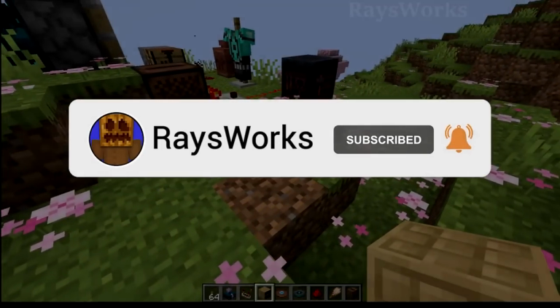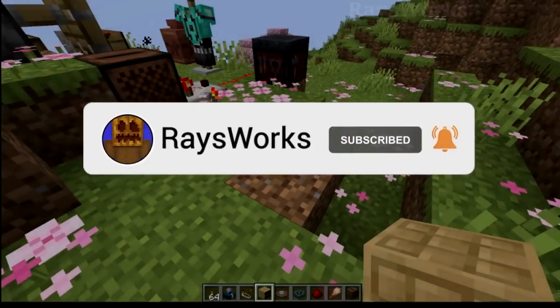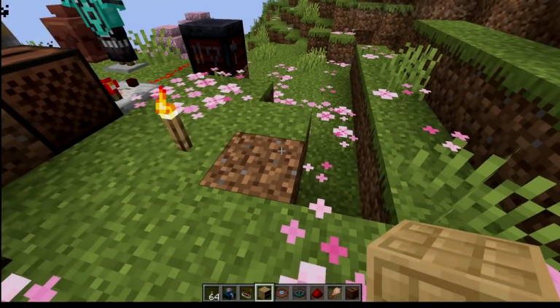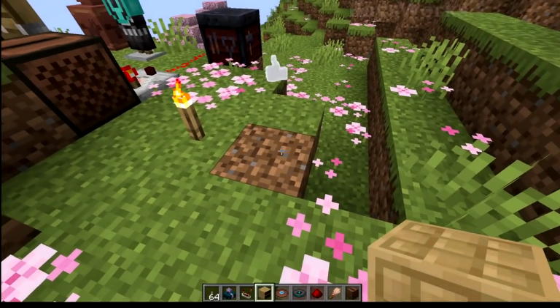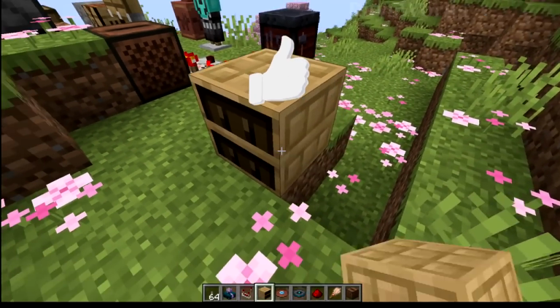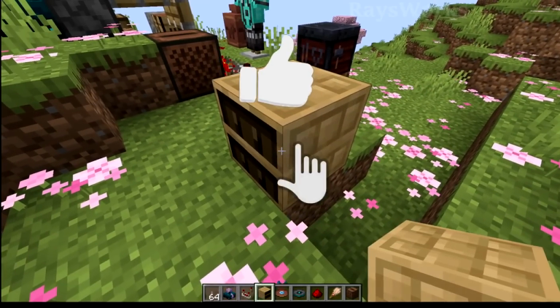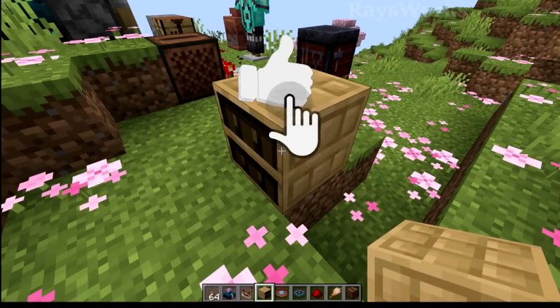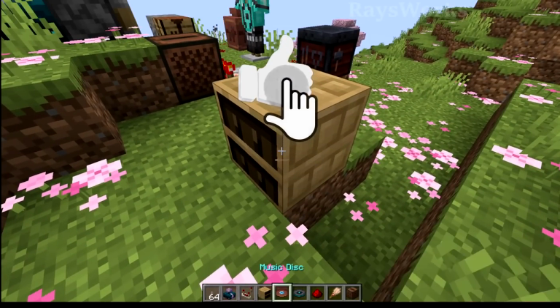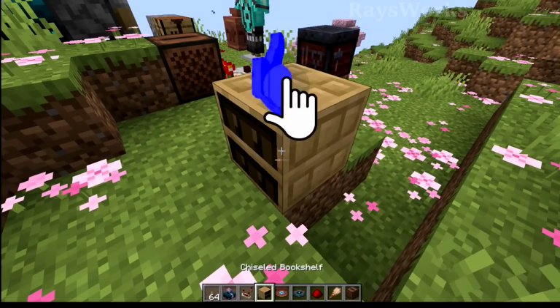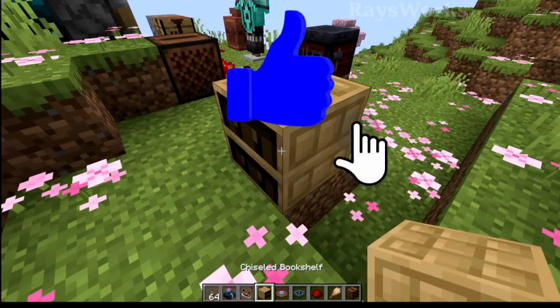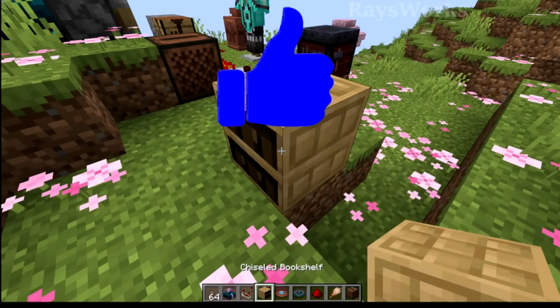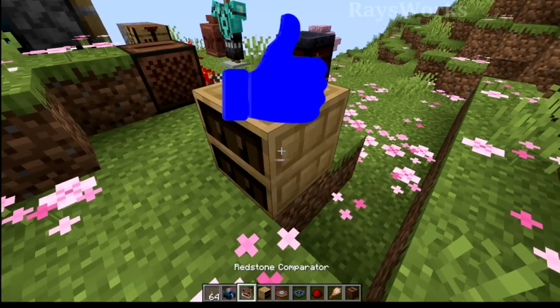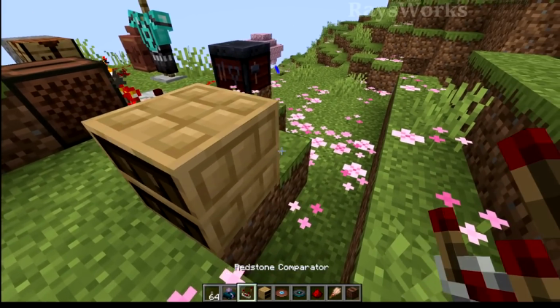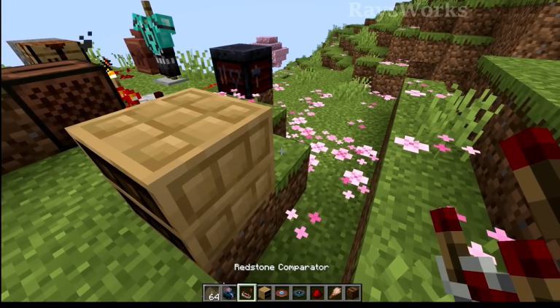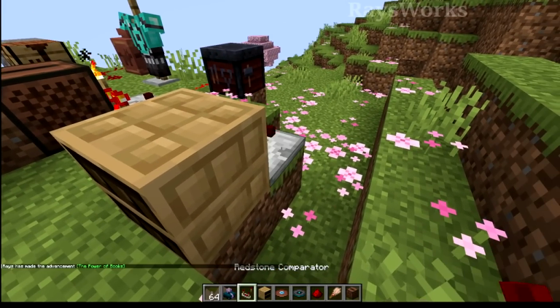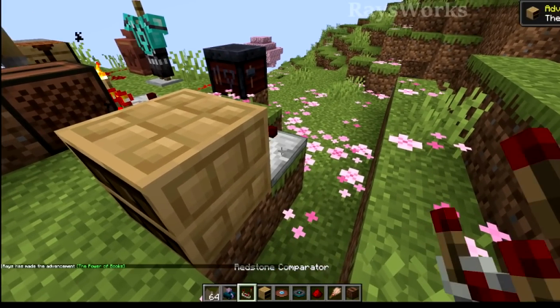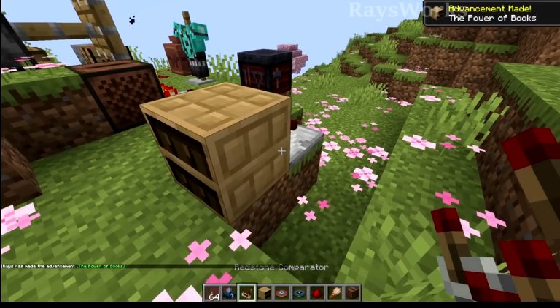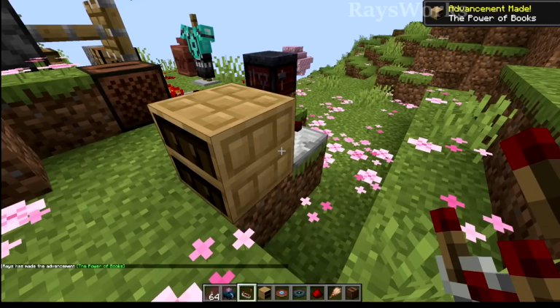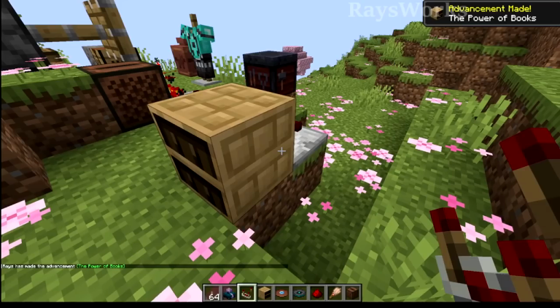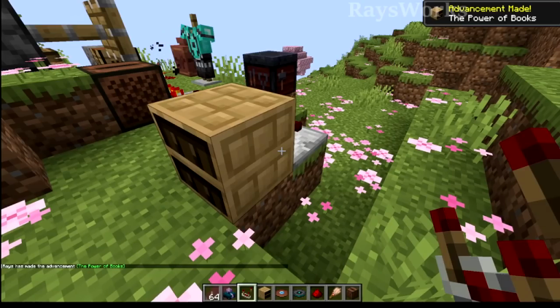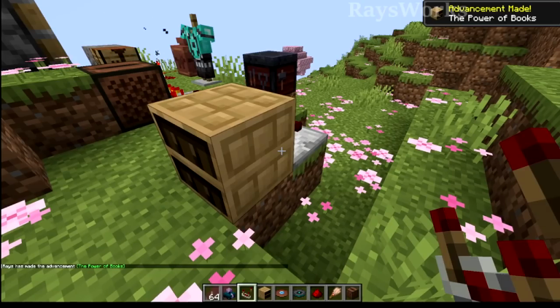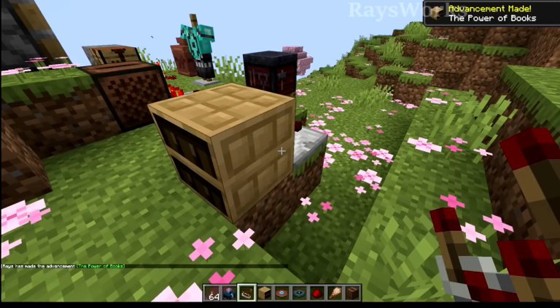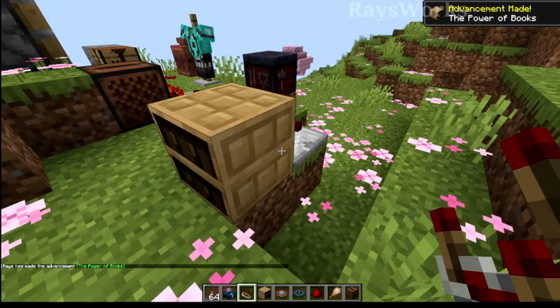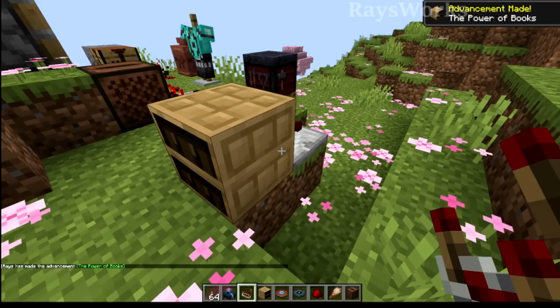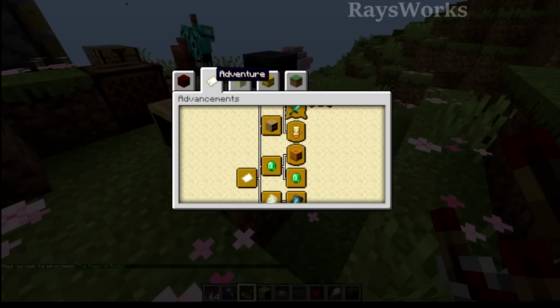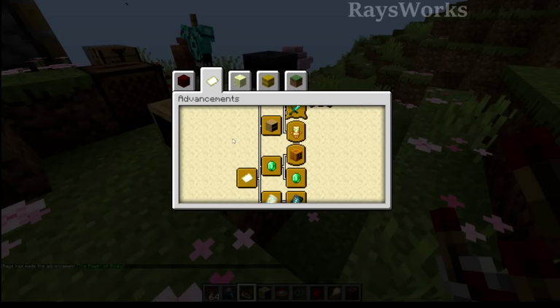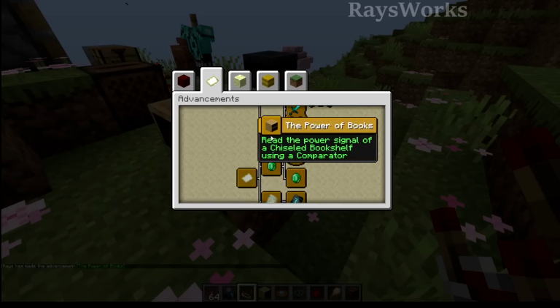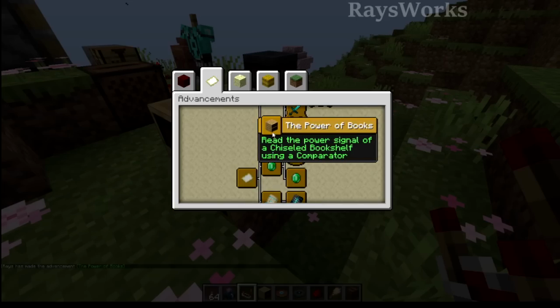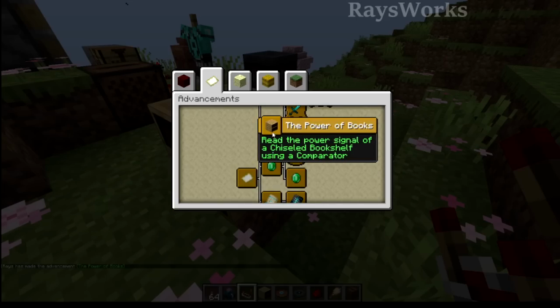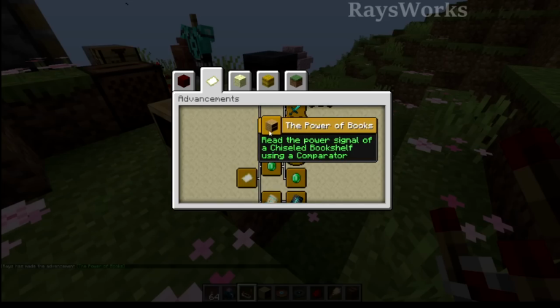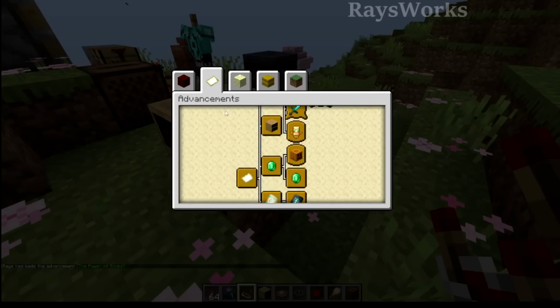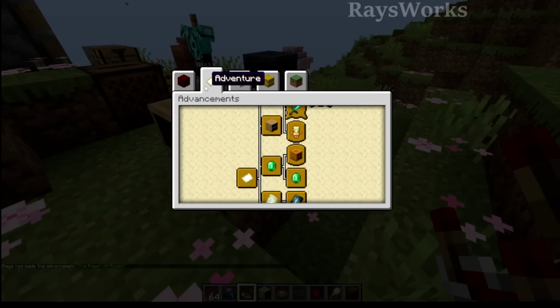They added in a brand new advancement. All you need is a chiseled bookshelf and a comparator to read the output of that, and you will get the power of books. This will complete an advancement for the adventure tab.